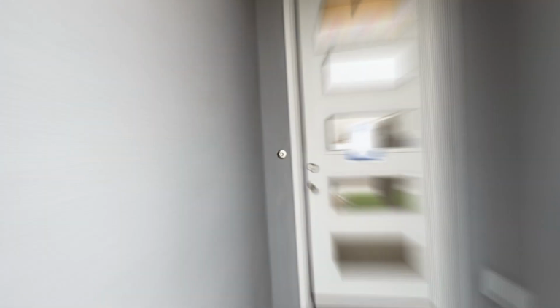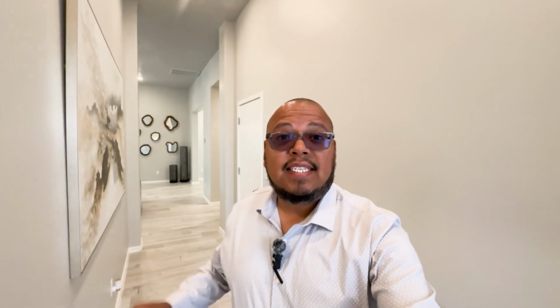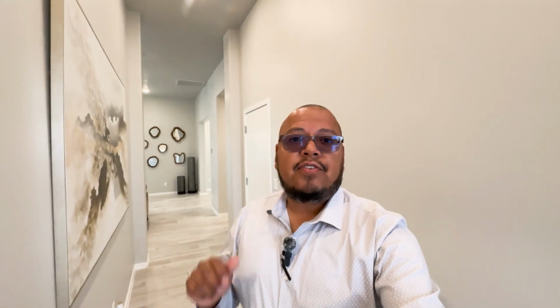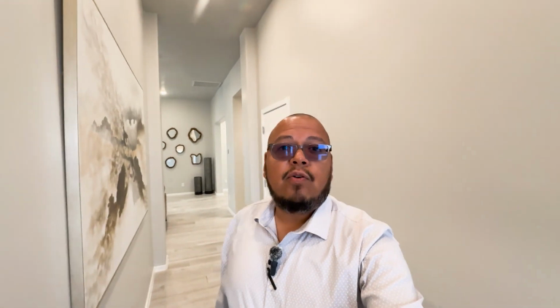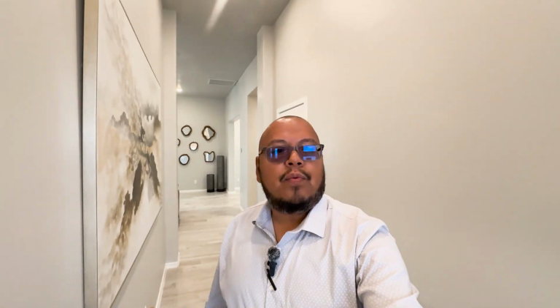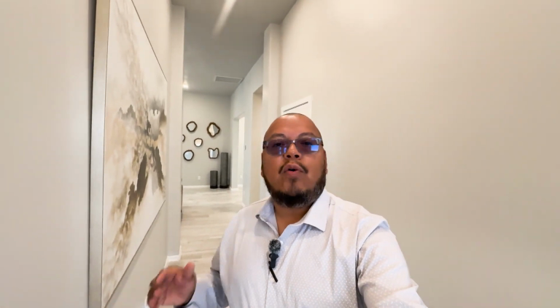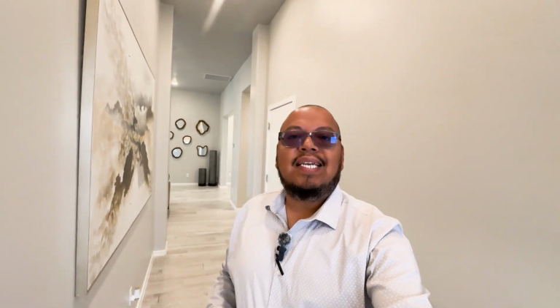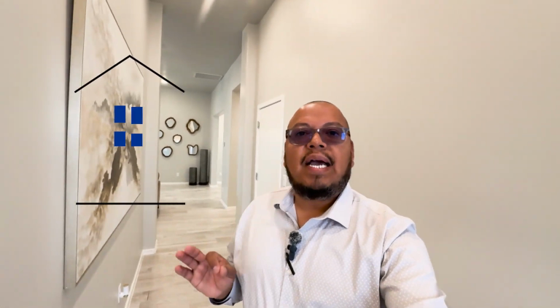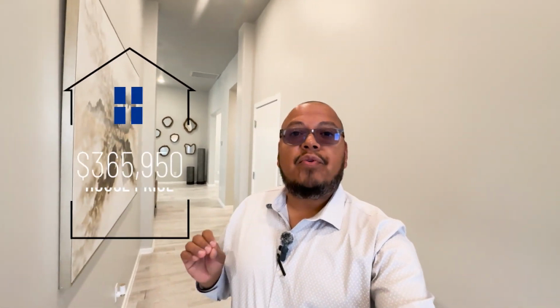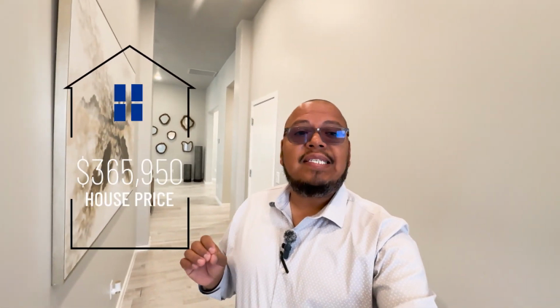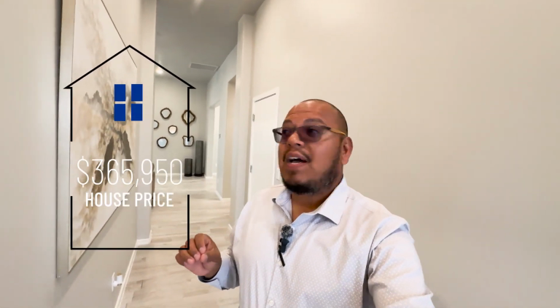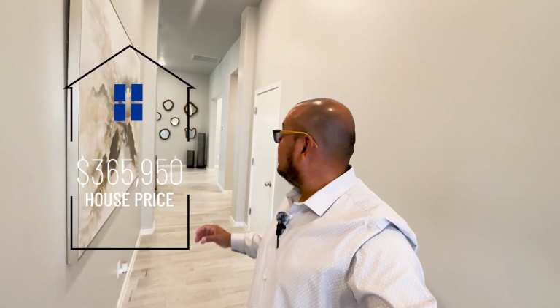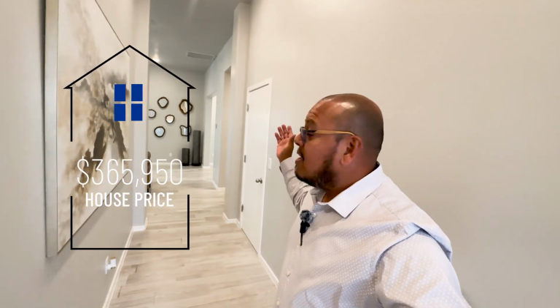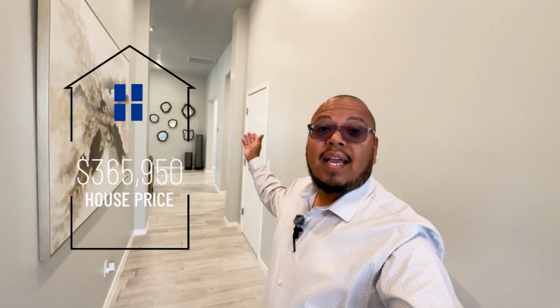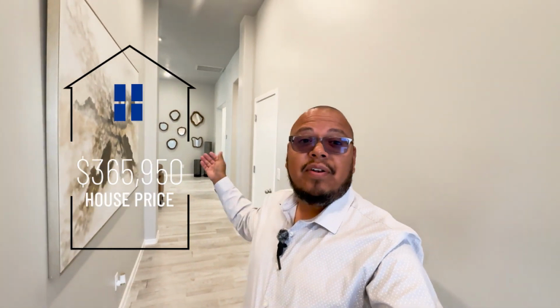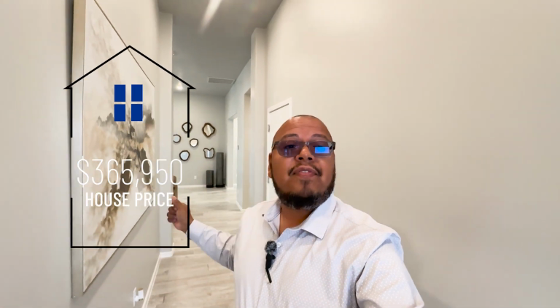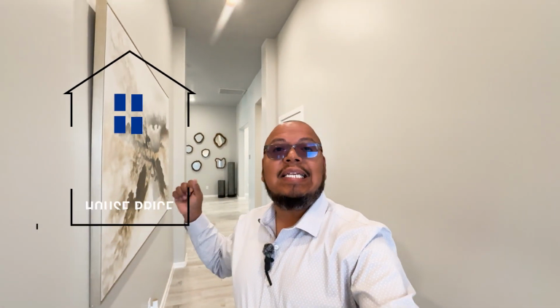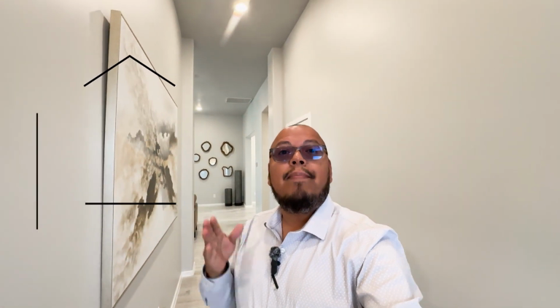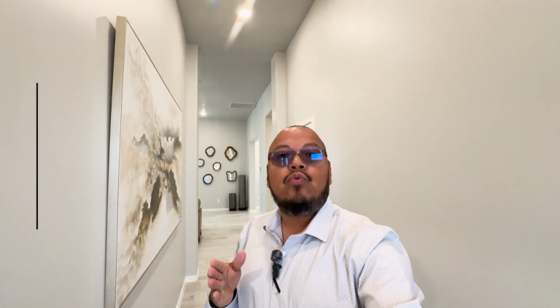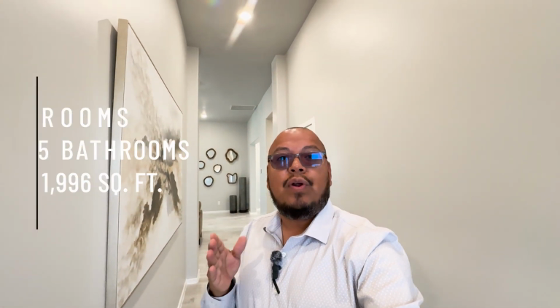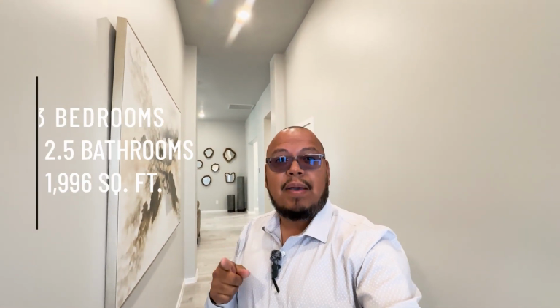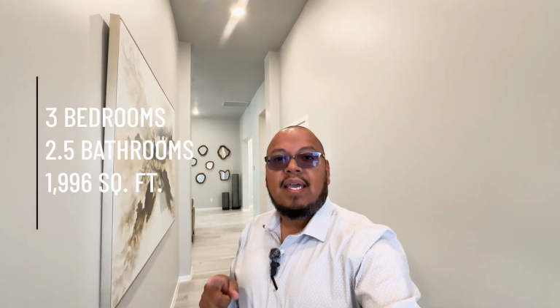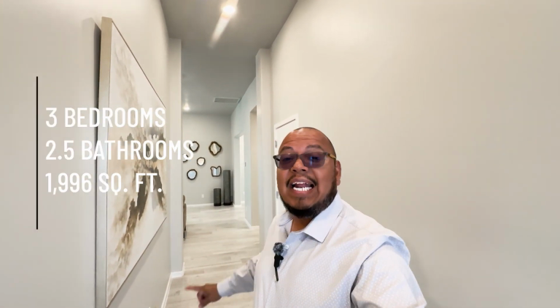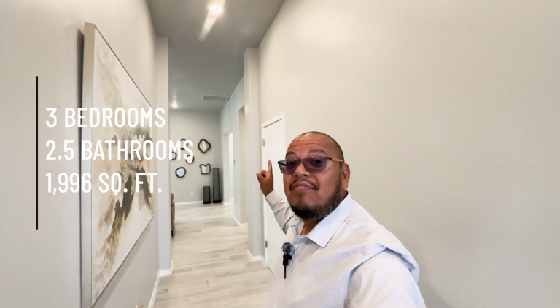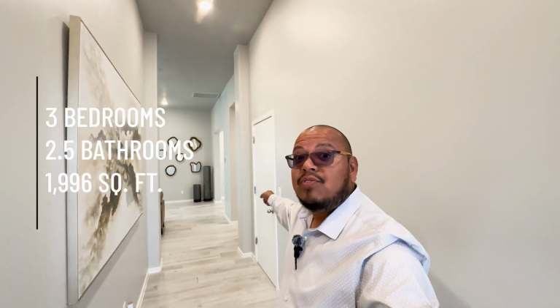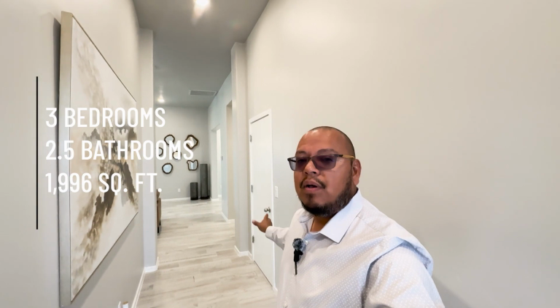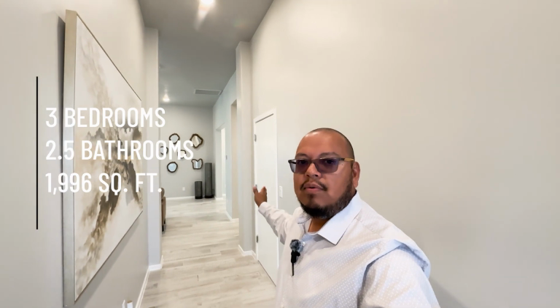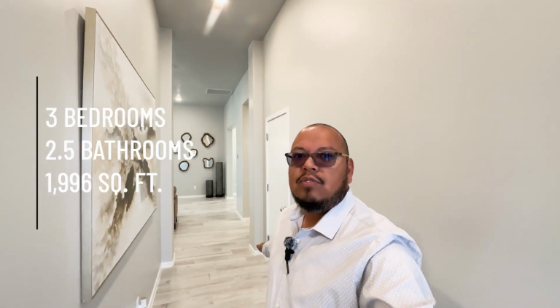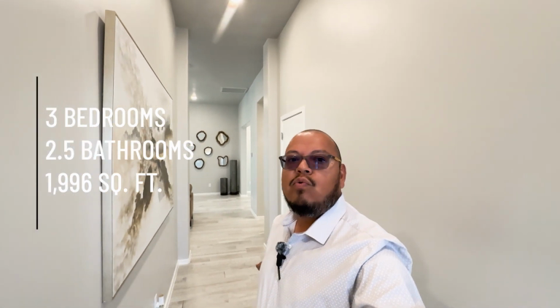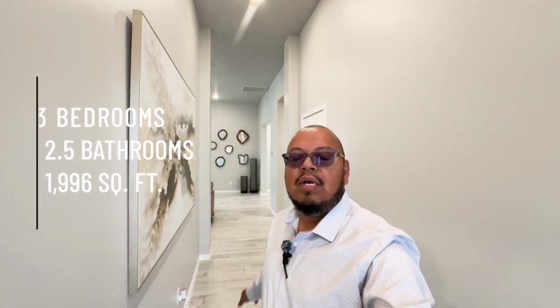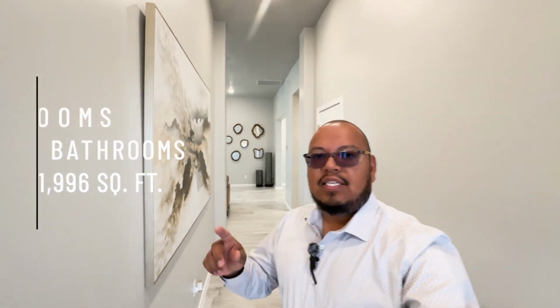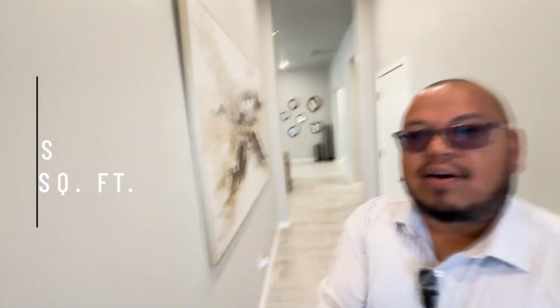Alright guys, this is the first model home that we are going to see. The price is $365,950. It is a three-bedroom, two-and-a-half bath and it has a flex room. So cool — let's check it out!